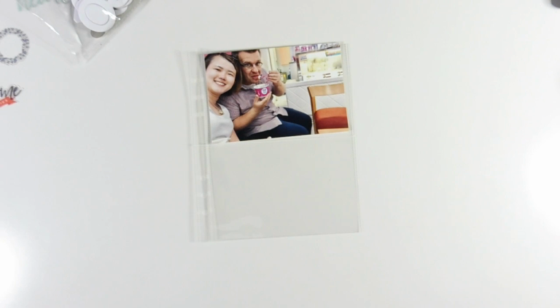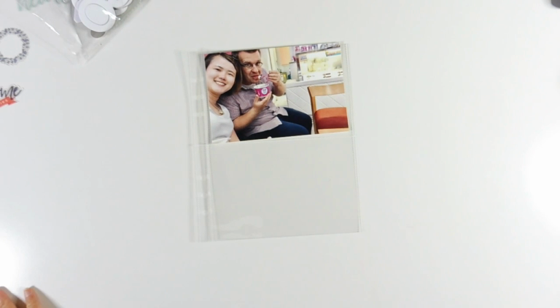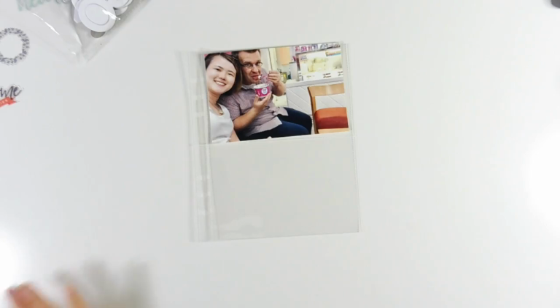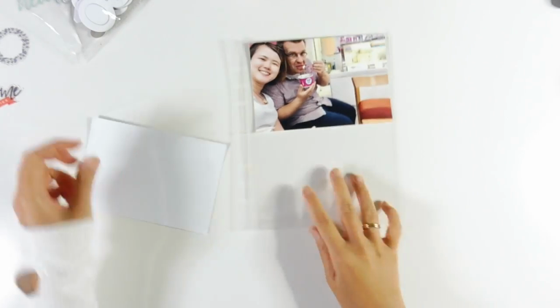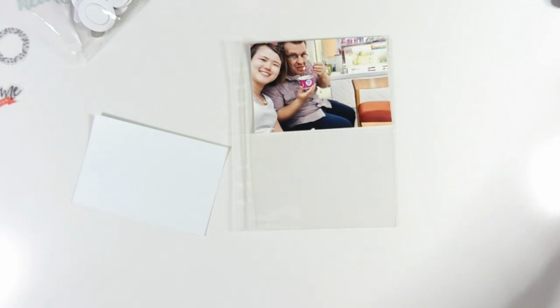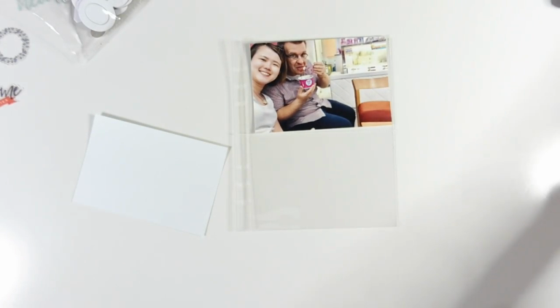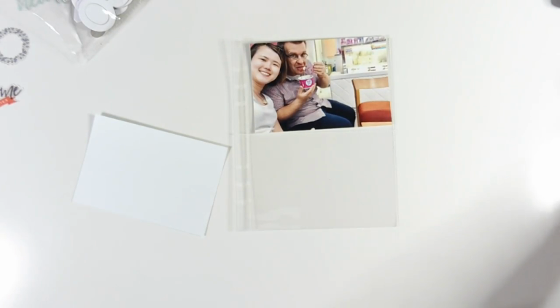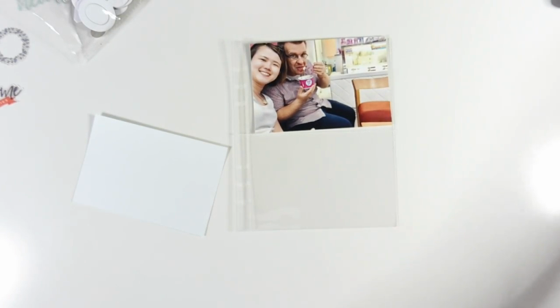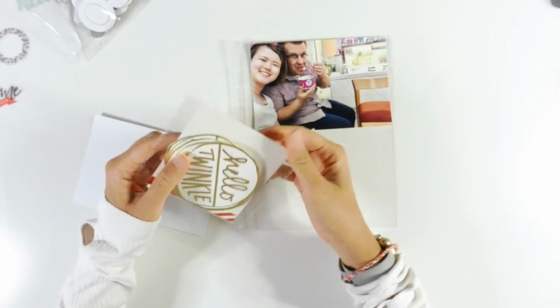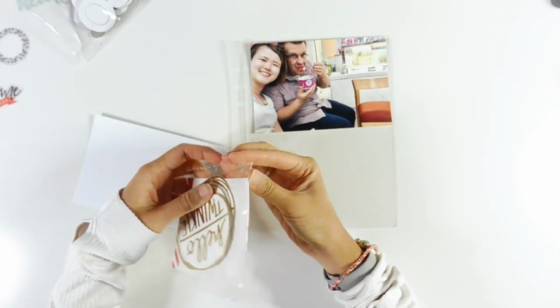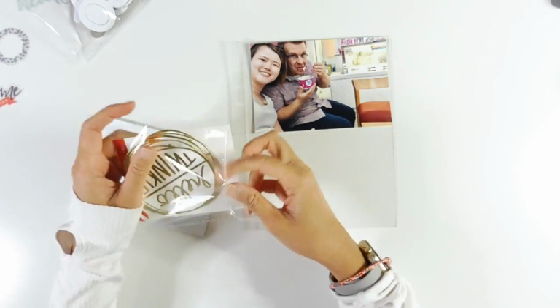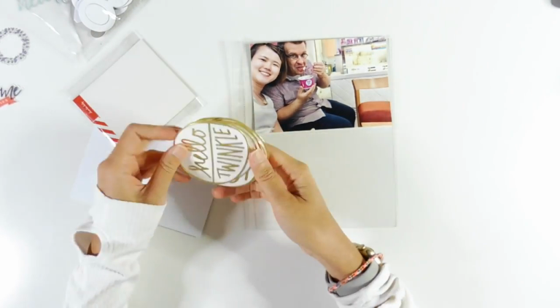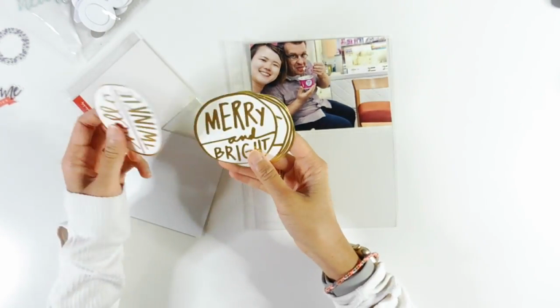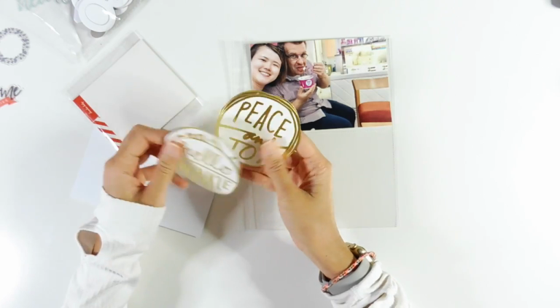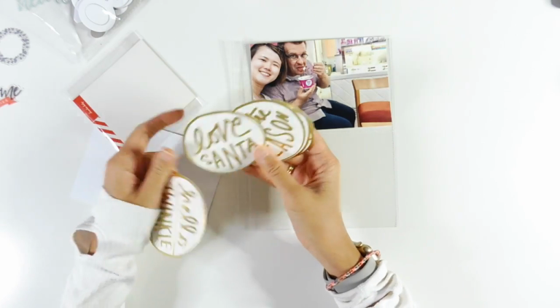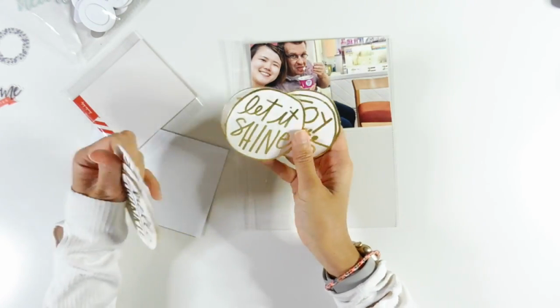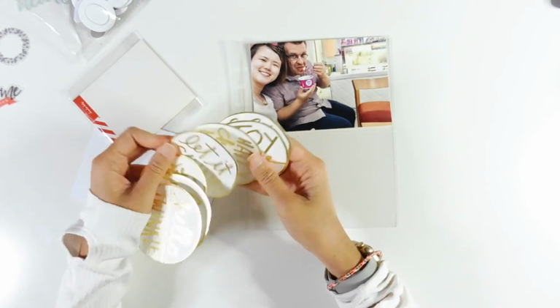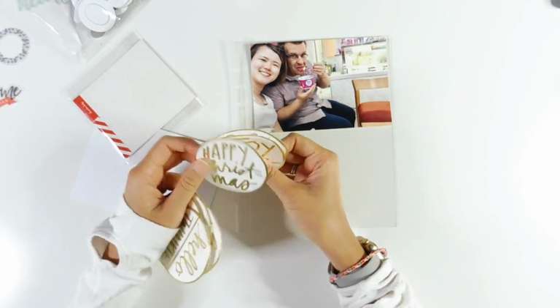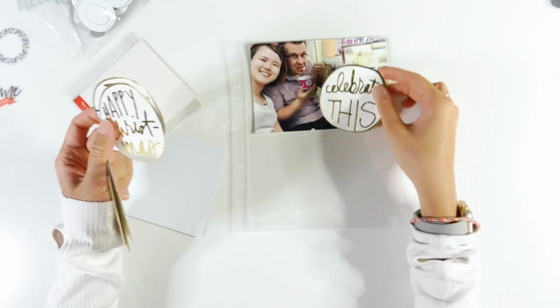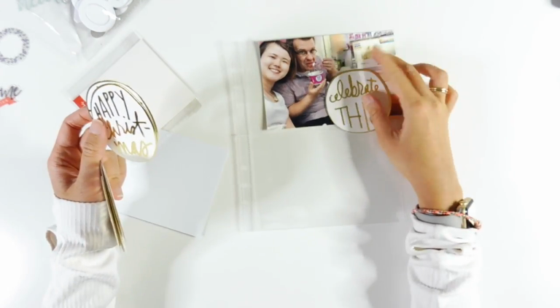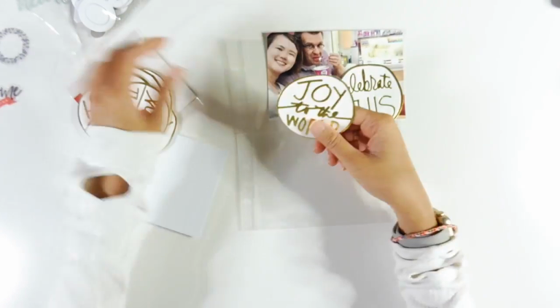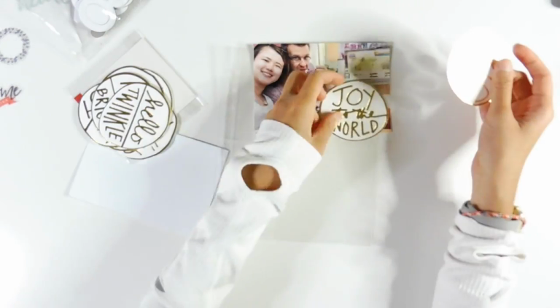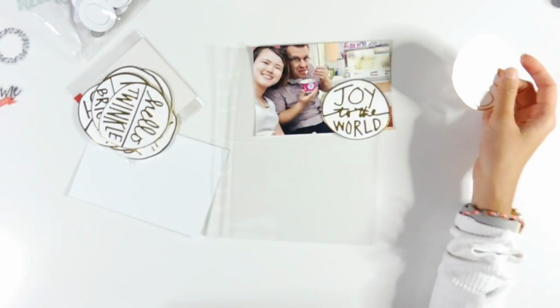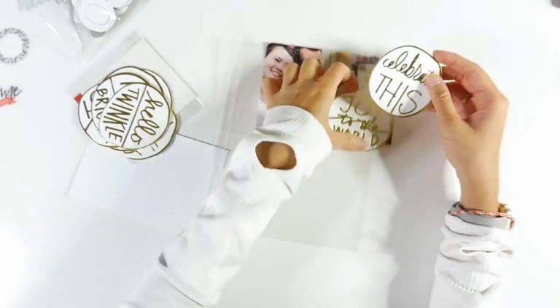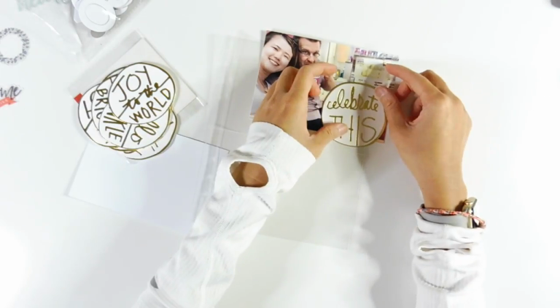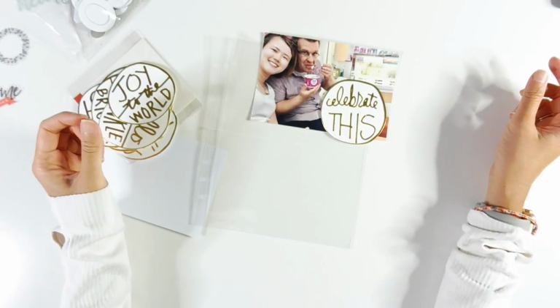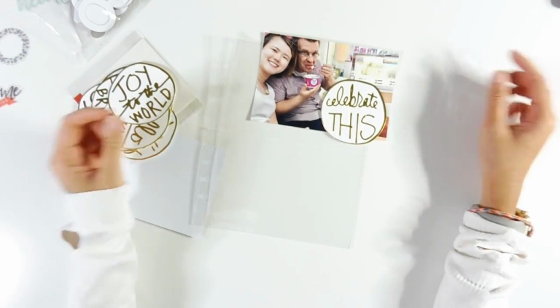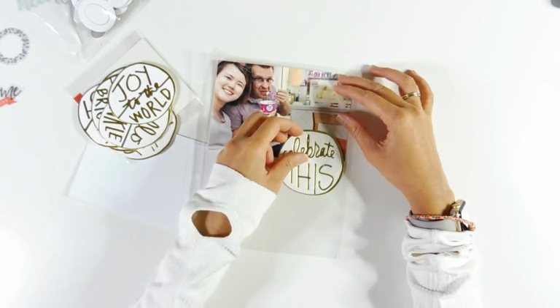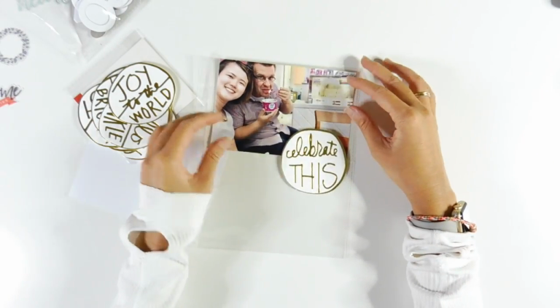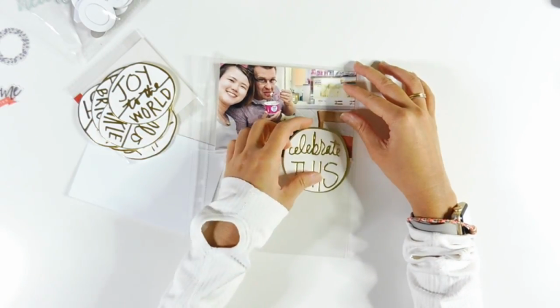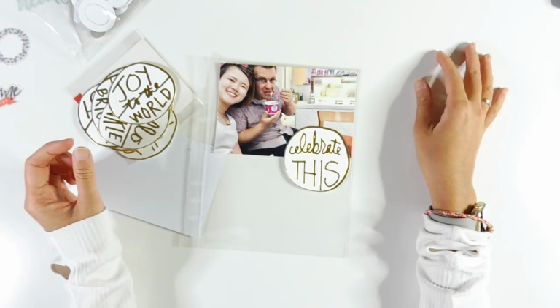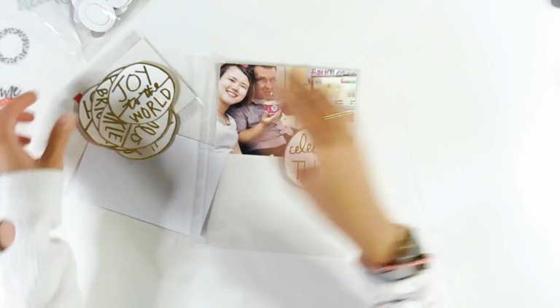Hey guys, thanks so much for joining me again today for another December daily process video. For today I've got day 21 for you — December 21st. Today is going to be a relatively simple one once again.